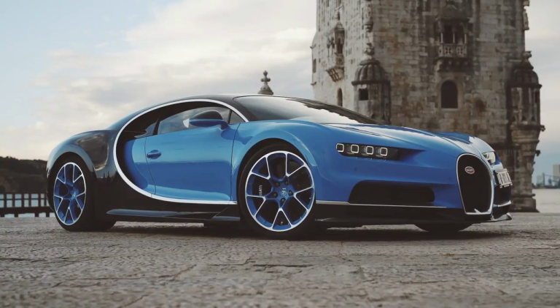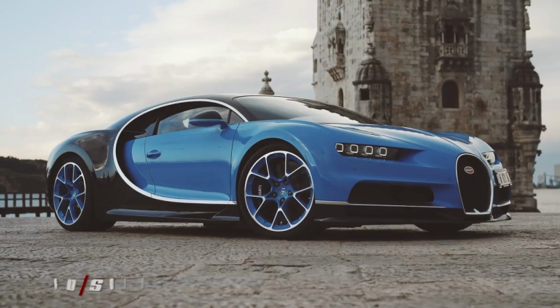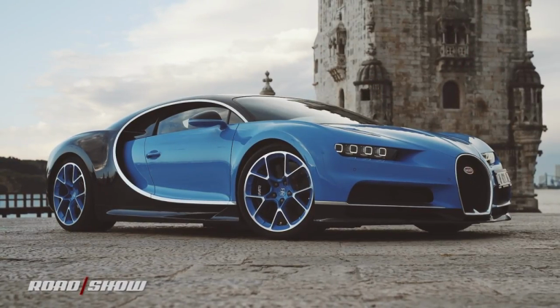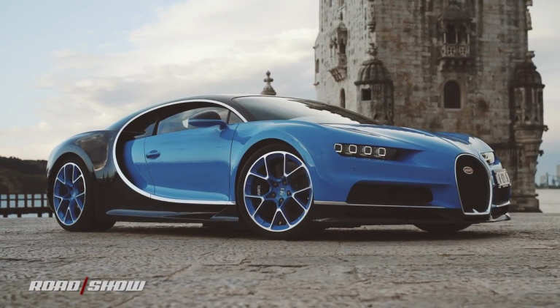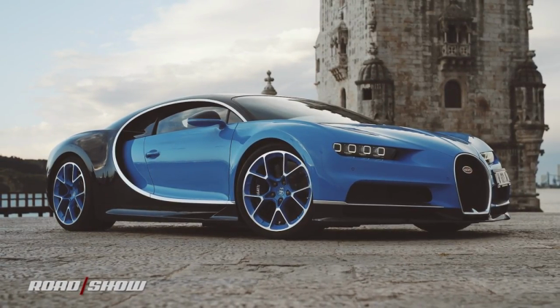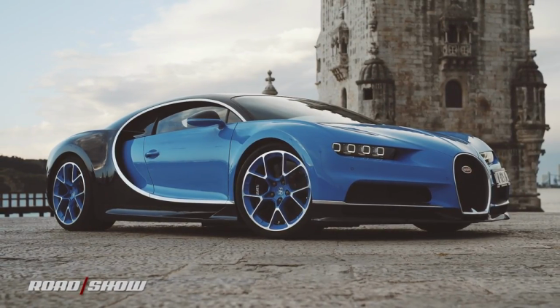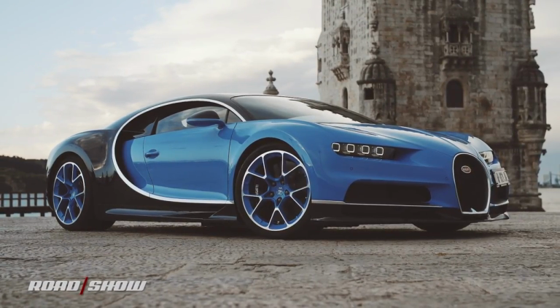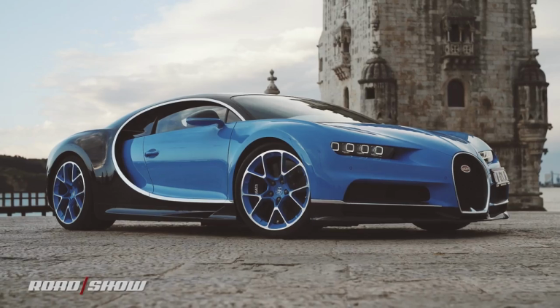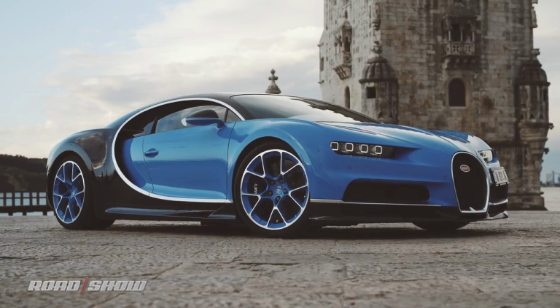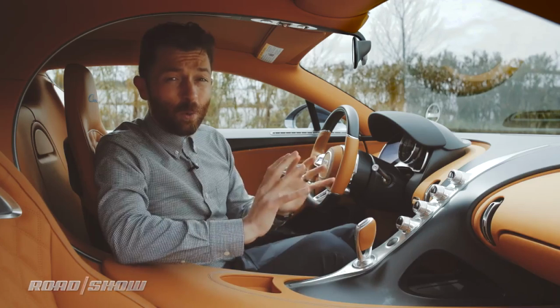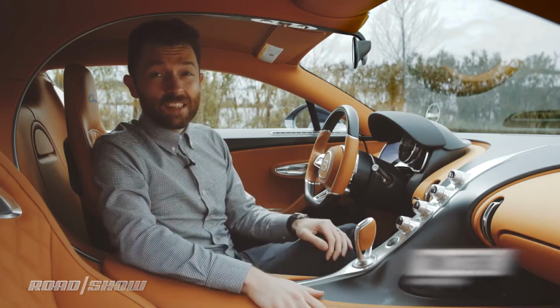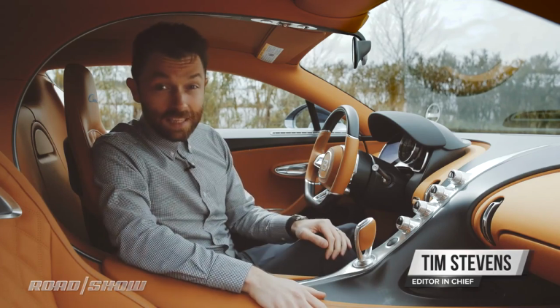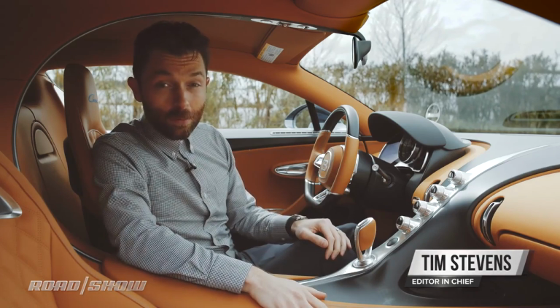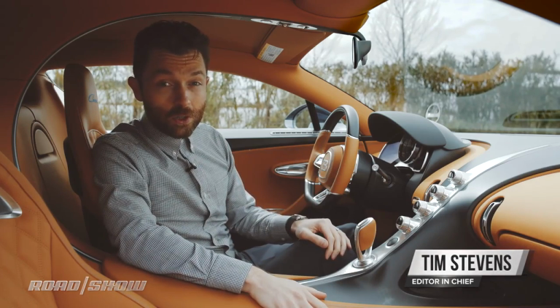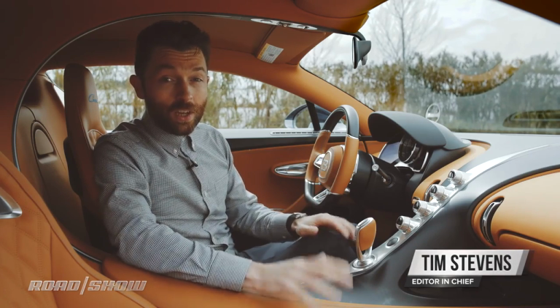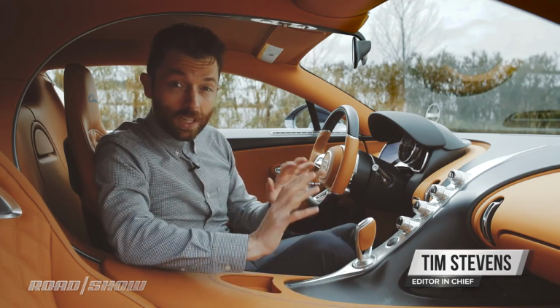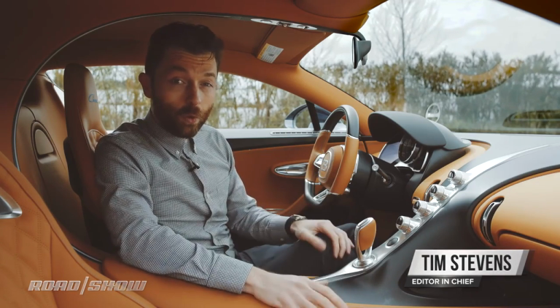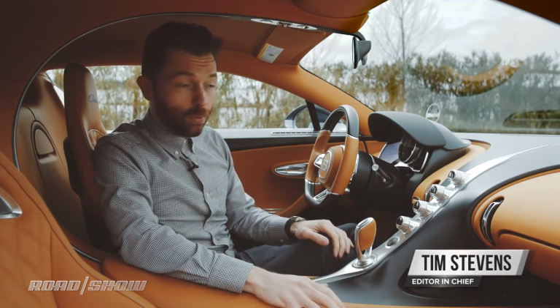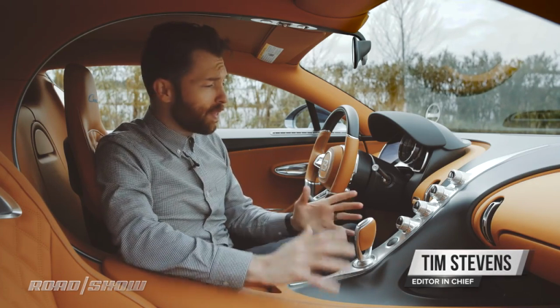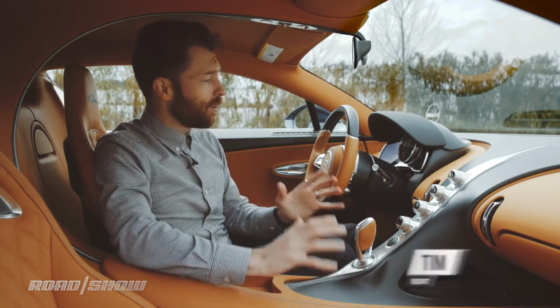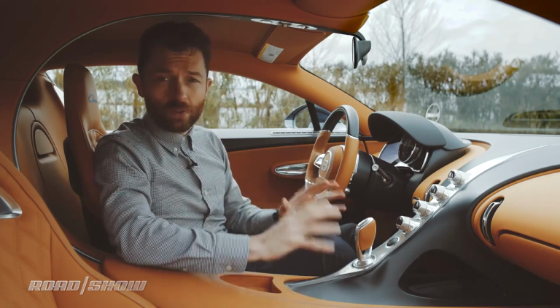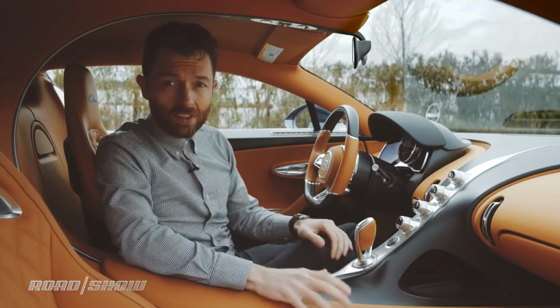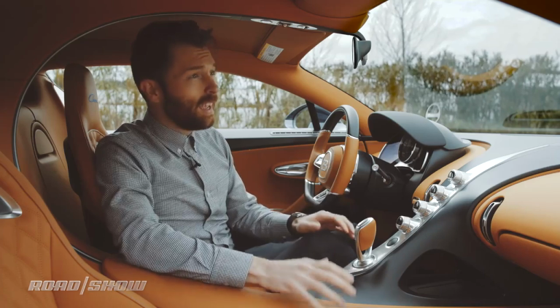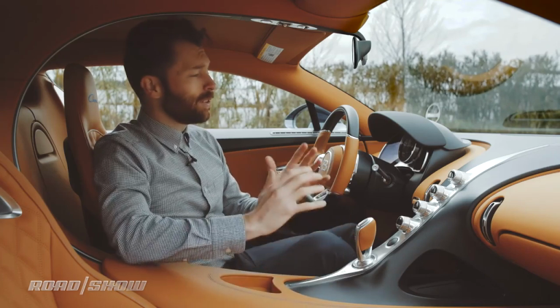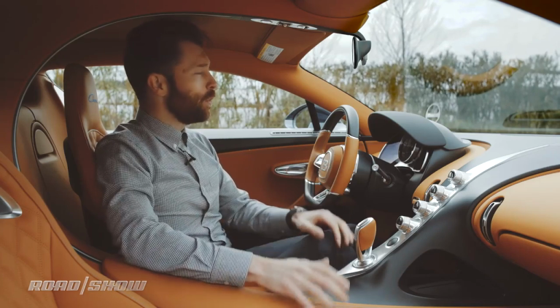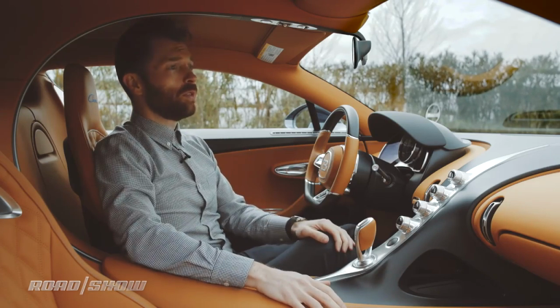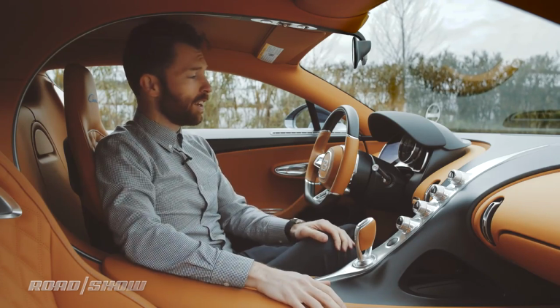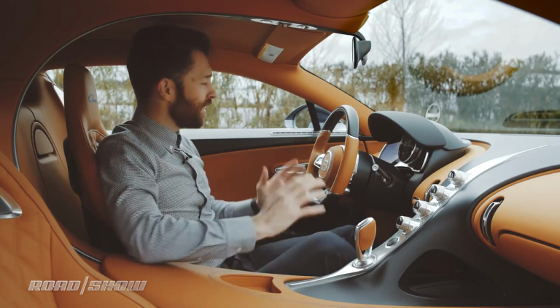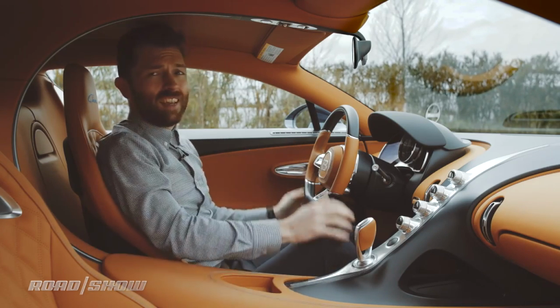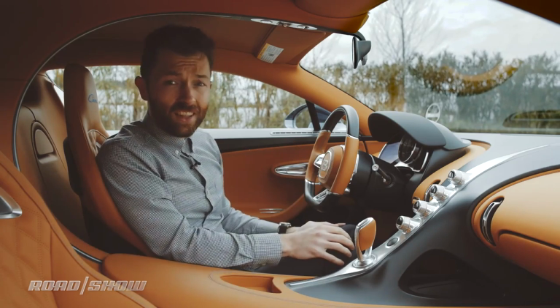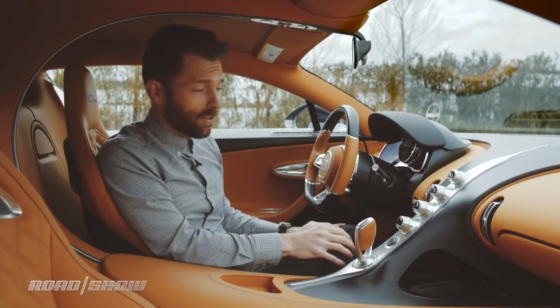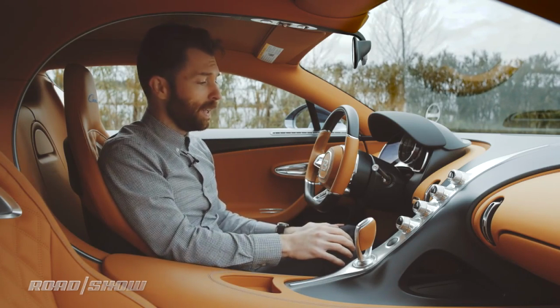Welcome to the interior of the incredible 1,500 horsepower, $2.6 million Bugatti Chiron. We're going to give you a quick walkthrough of everything in here, all the infotainment system, and this lovely, wonderful design, which is unlike anything else on the planet.